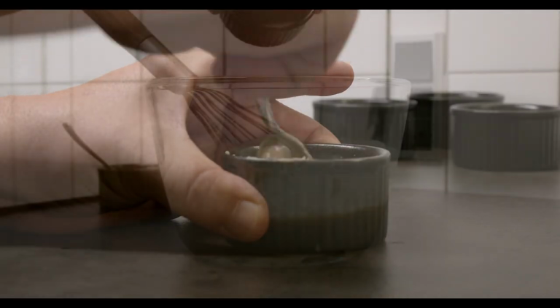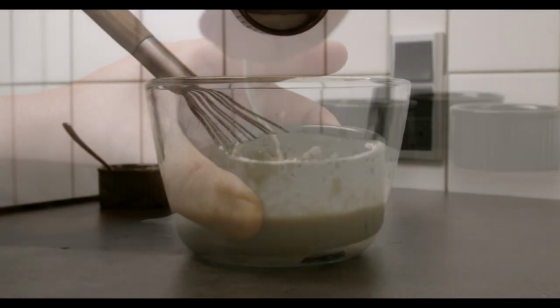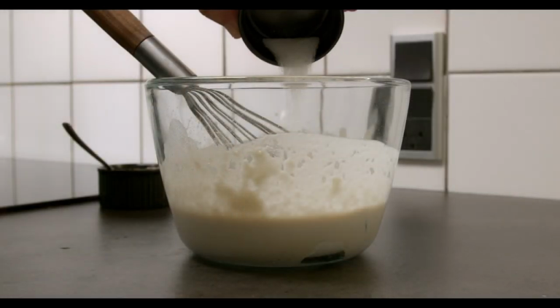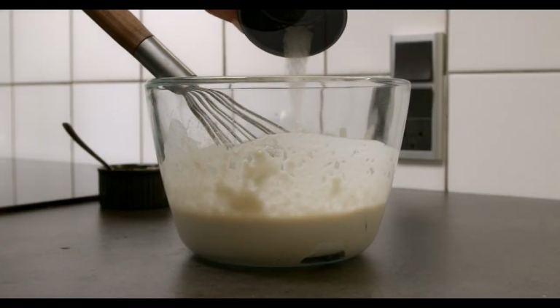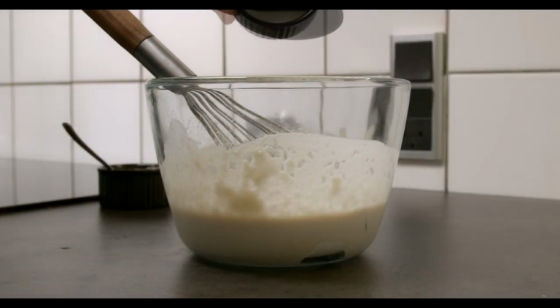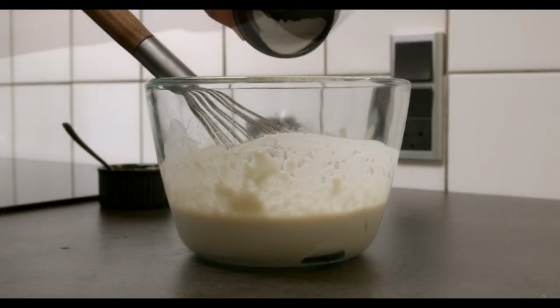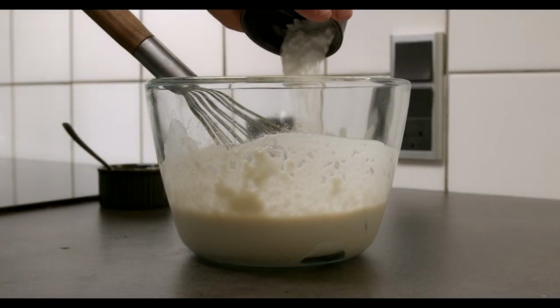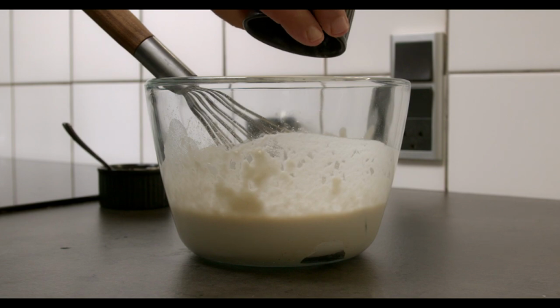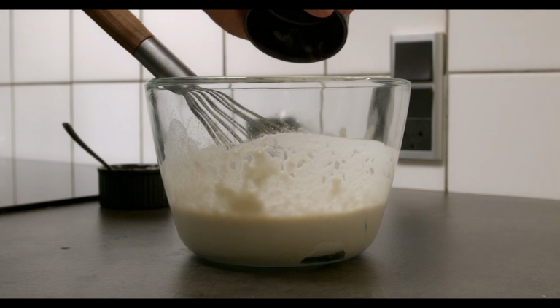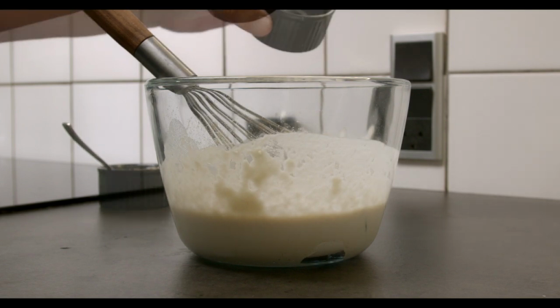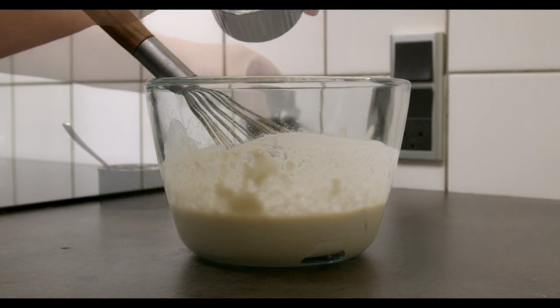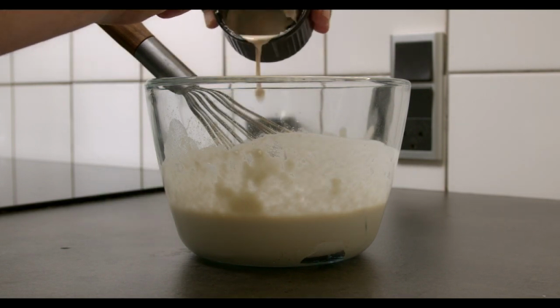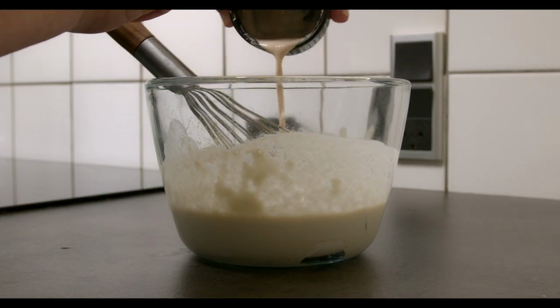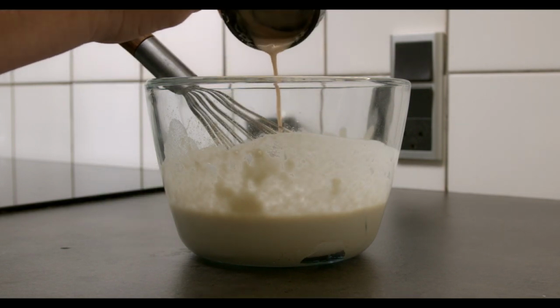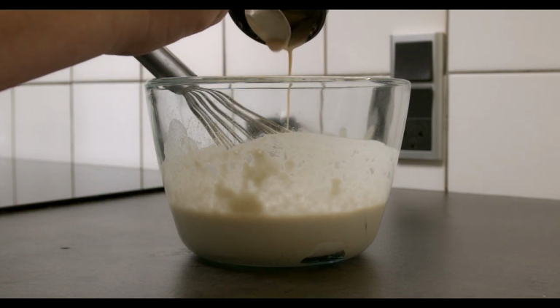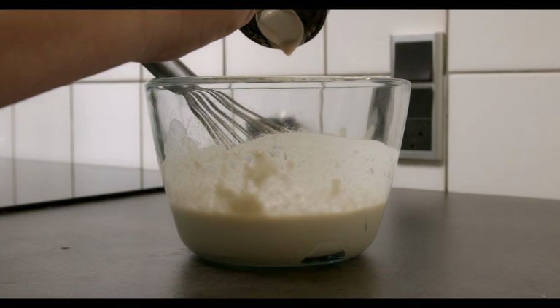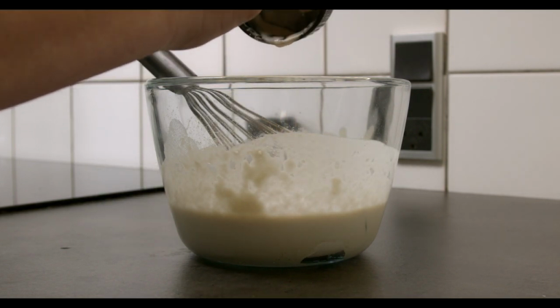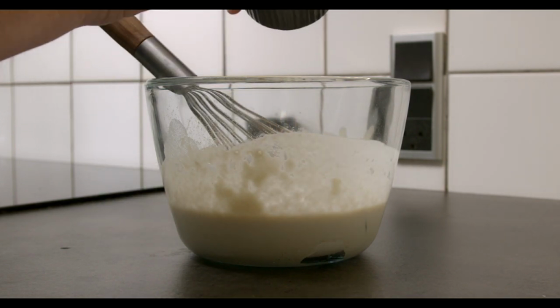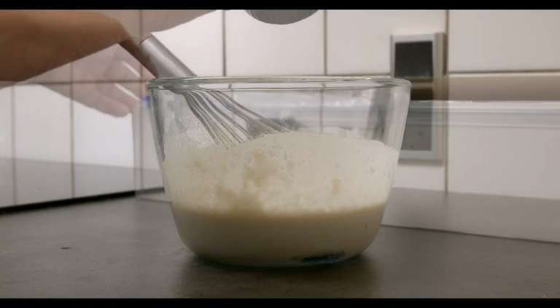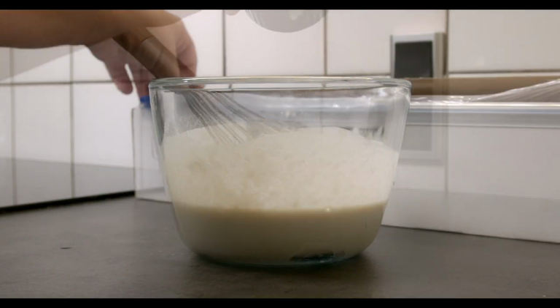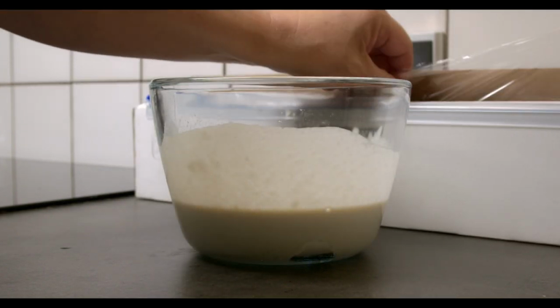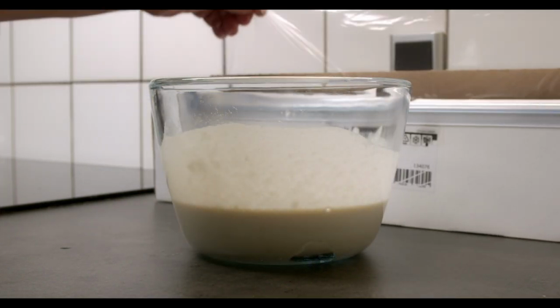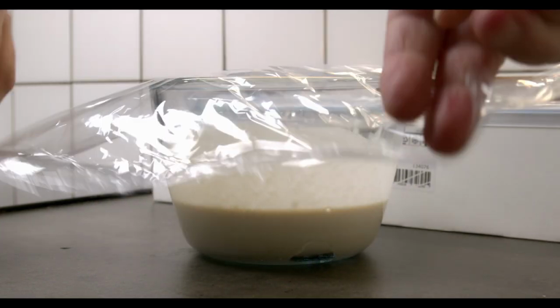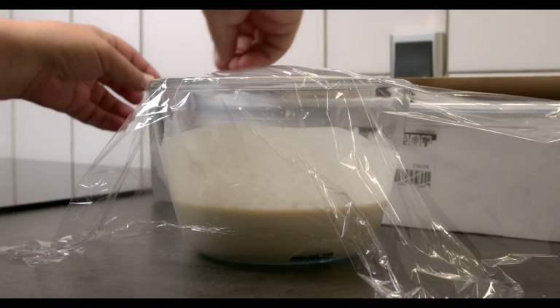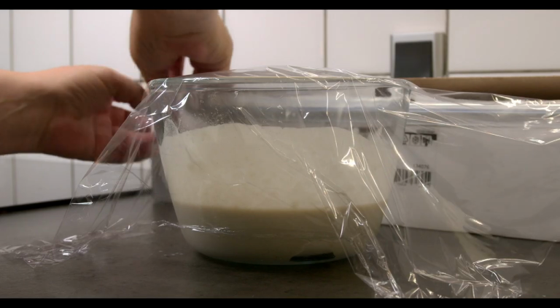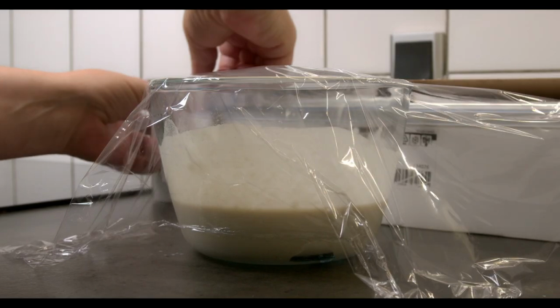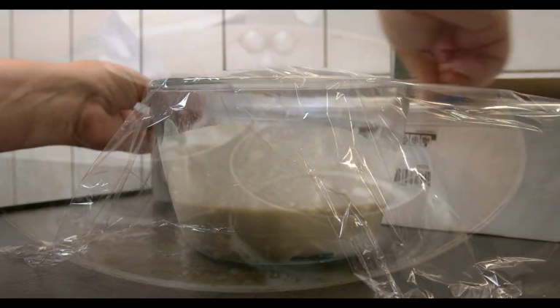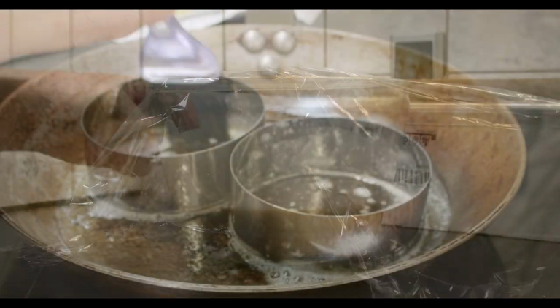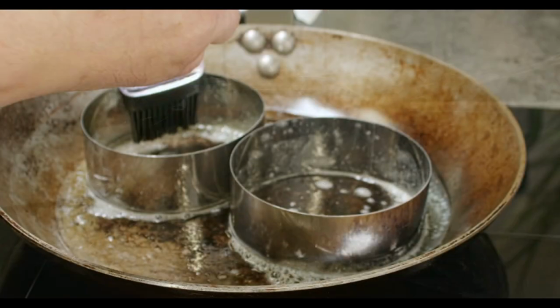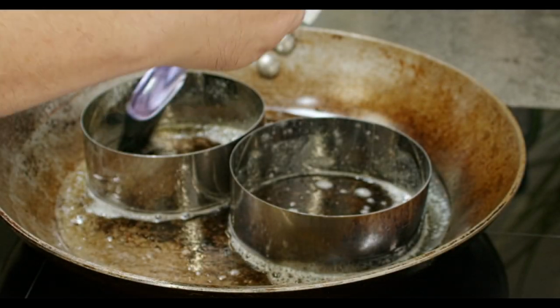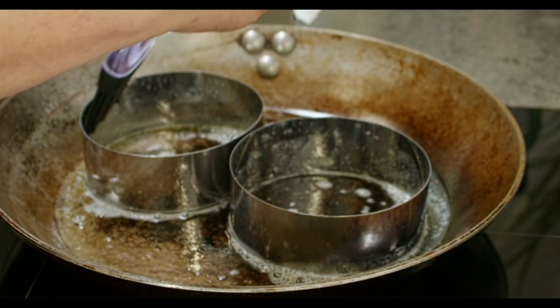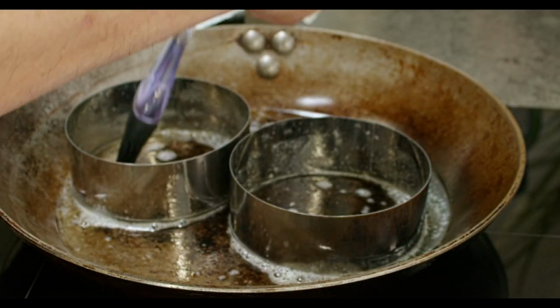Start by mixing salt, water, and flour. Let it rest a few minutes, and meanwhile mix a little water and yeast together. Then mix in all the rest of the ingredients and mix it well.